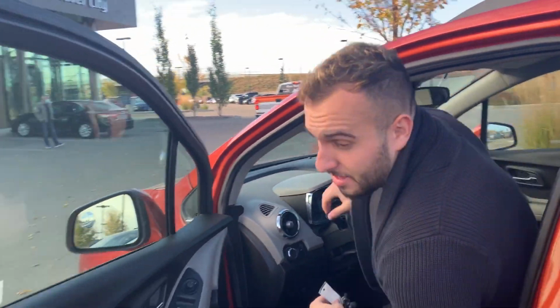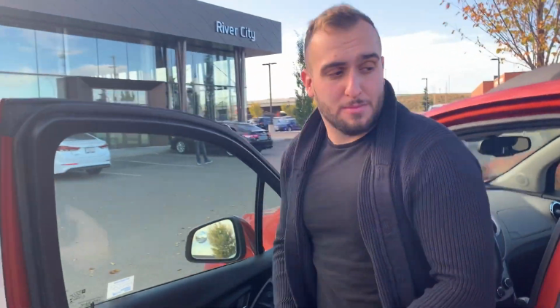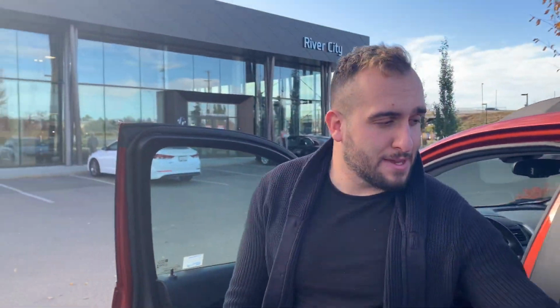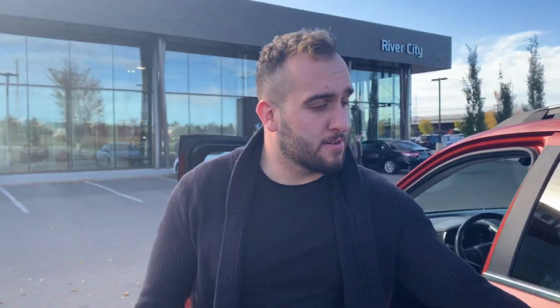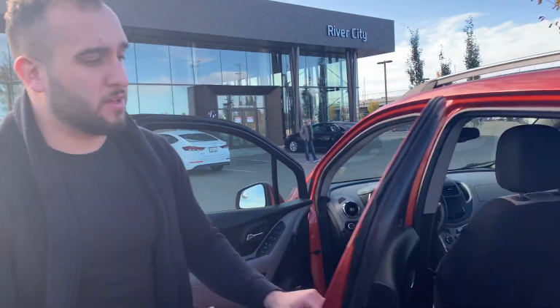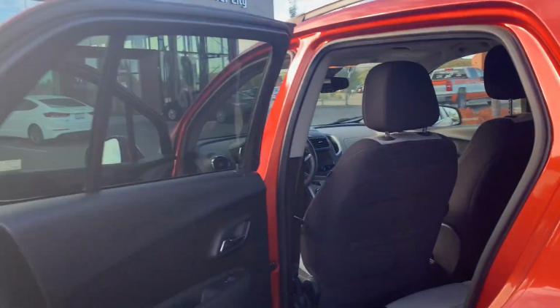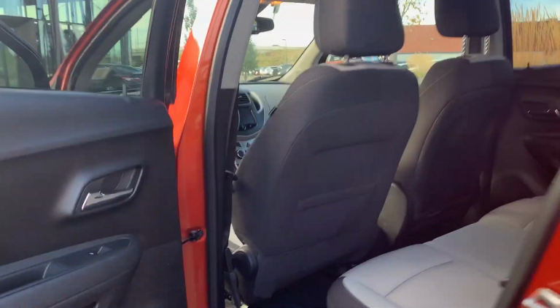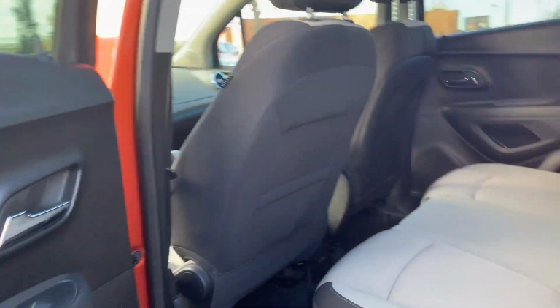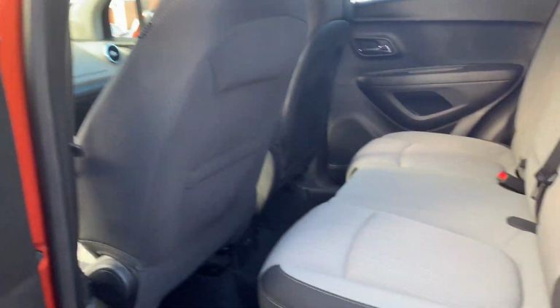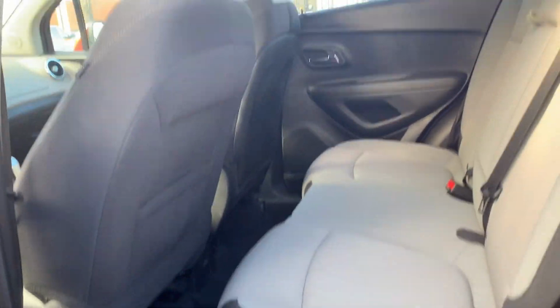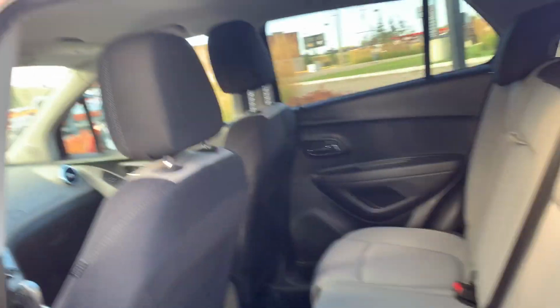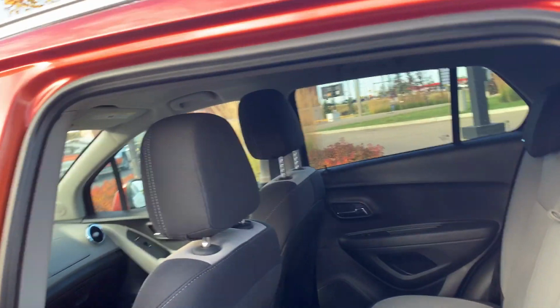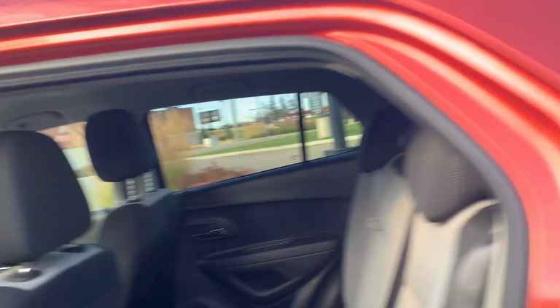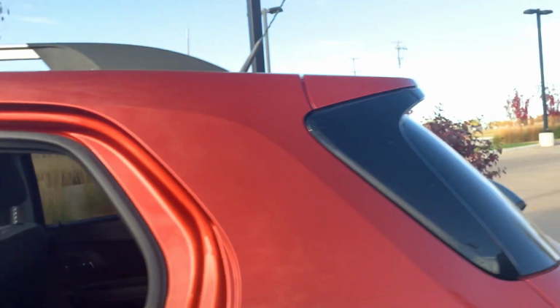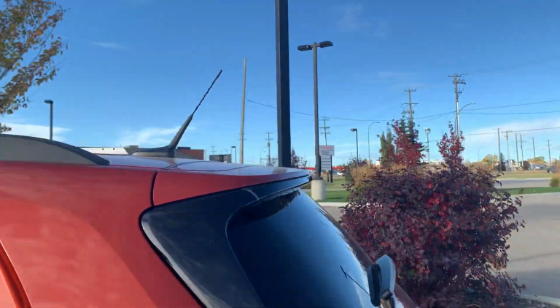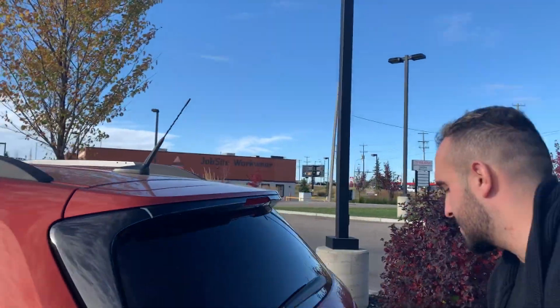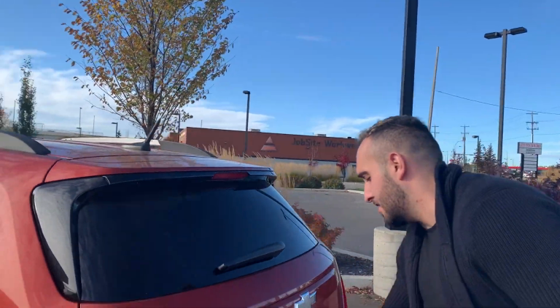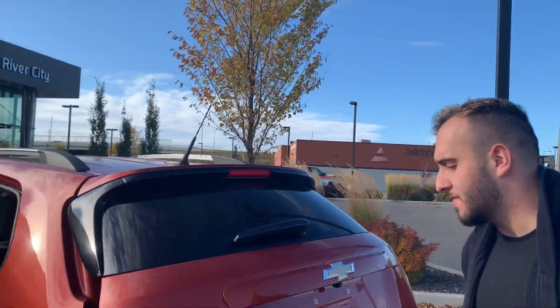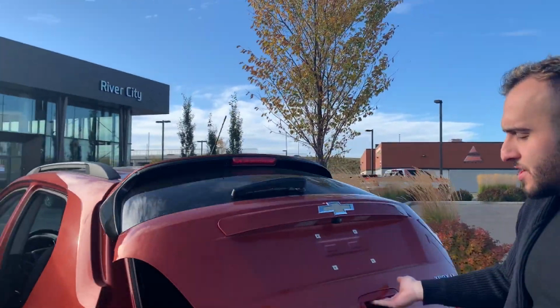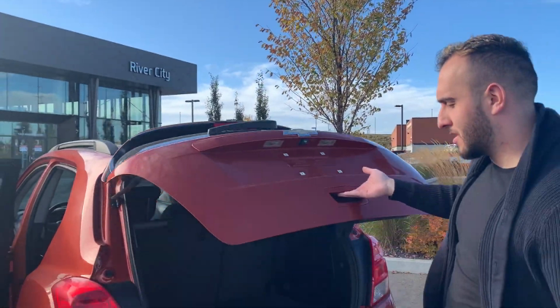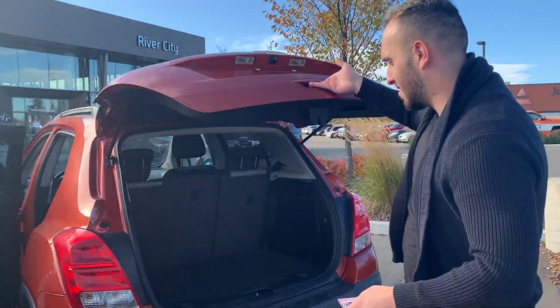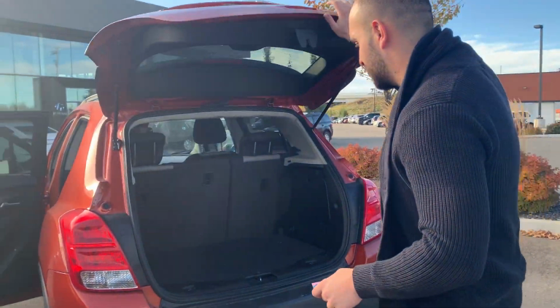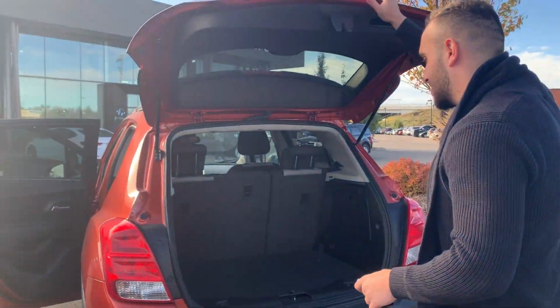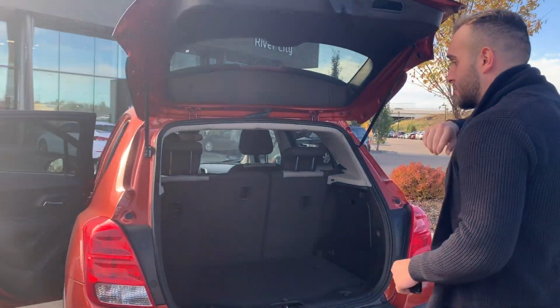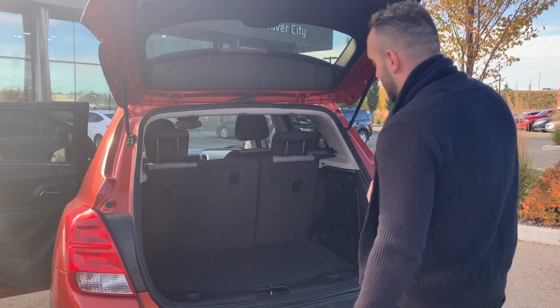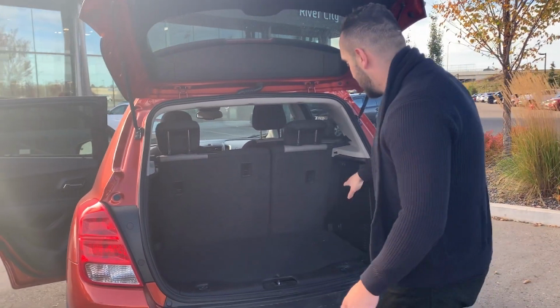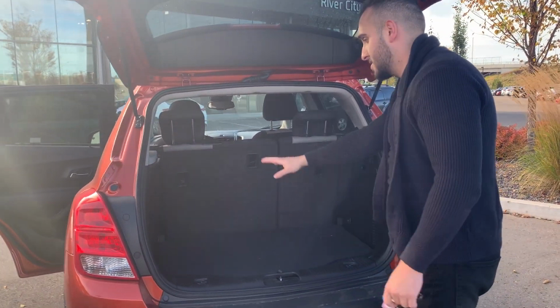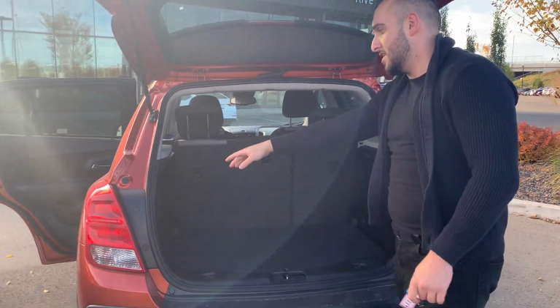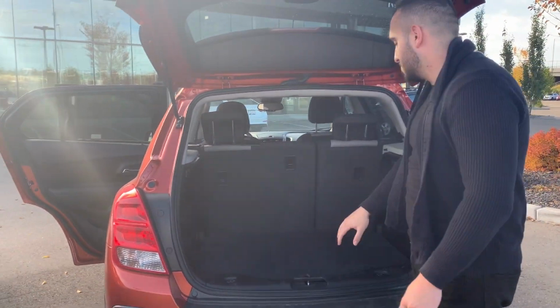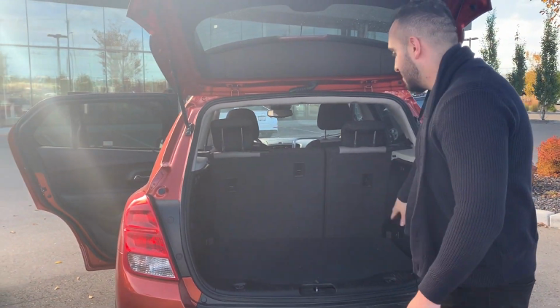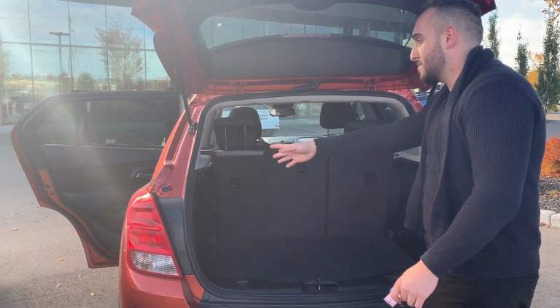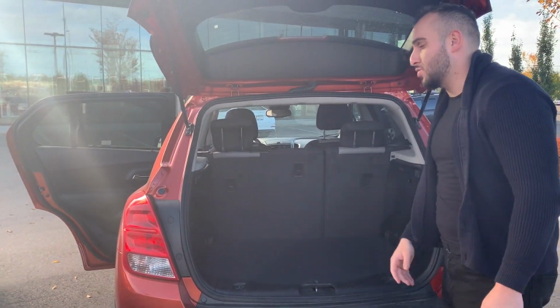Now to show you the back space here, there's lots and lots of space in the back for passengers. Now to show you the trunk space as well, Chevy did a really good job making sure there's lots of room for any storage, as well as storage components on the side of the back.